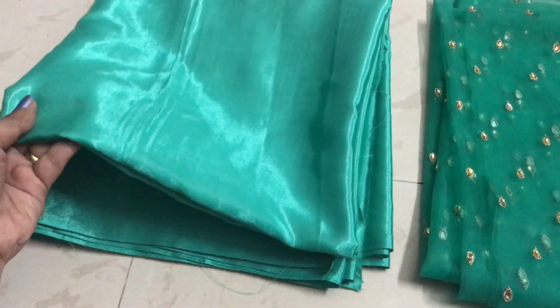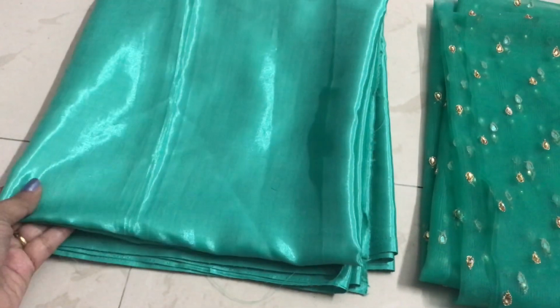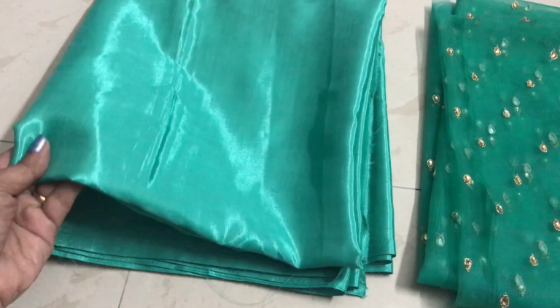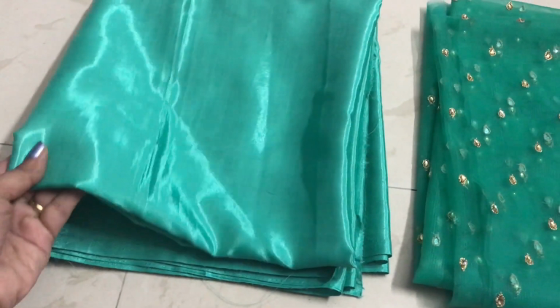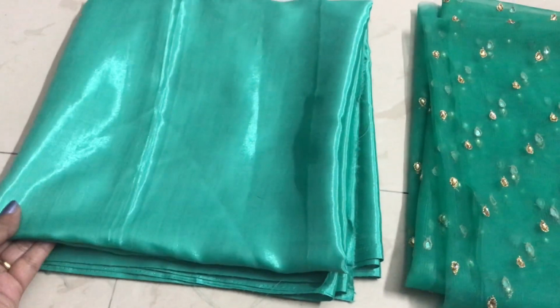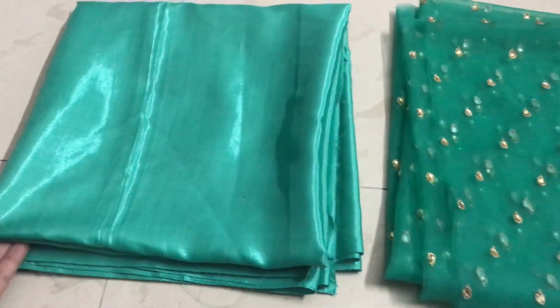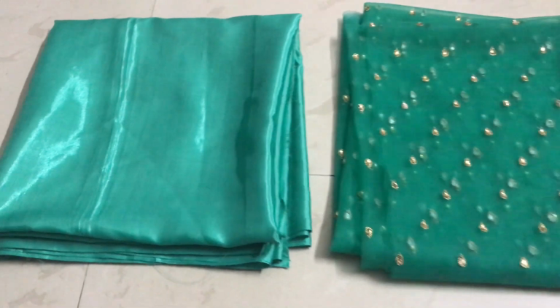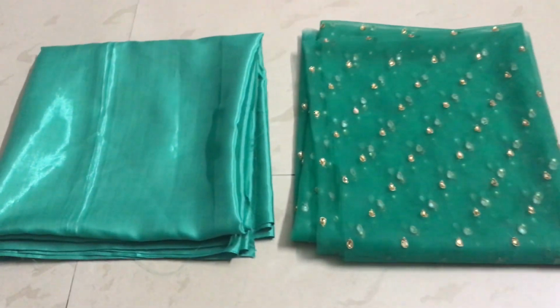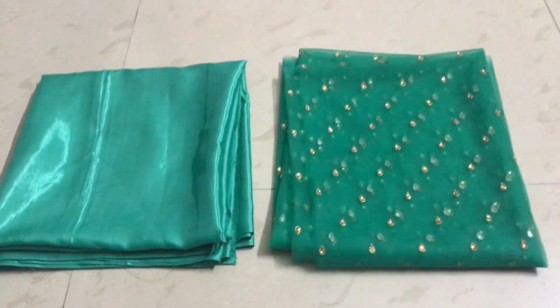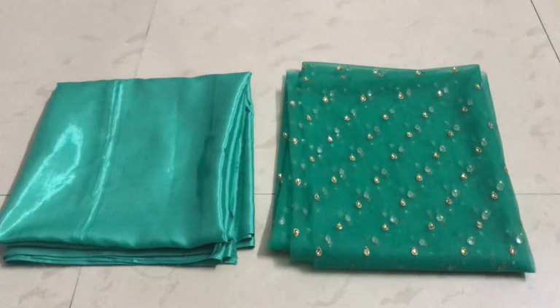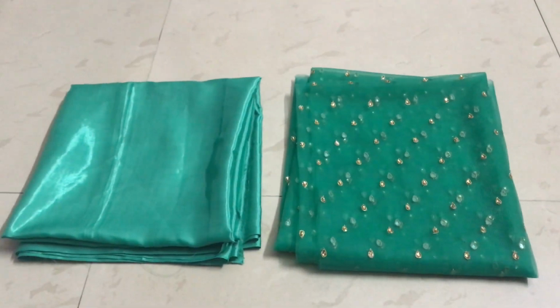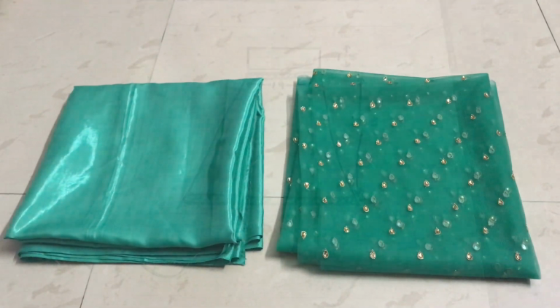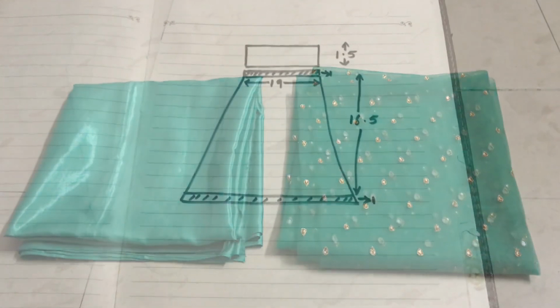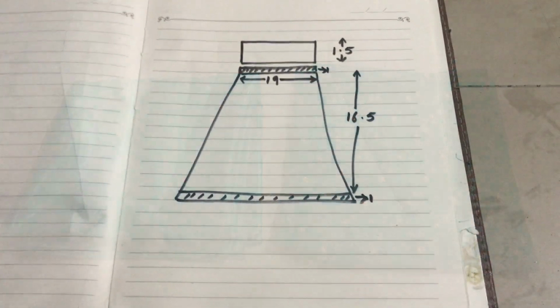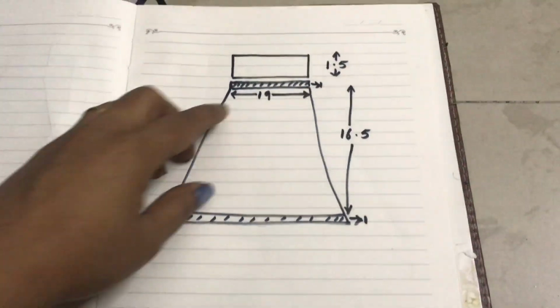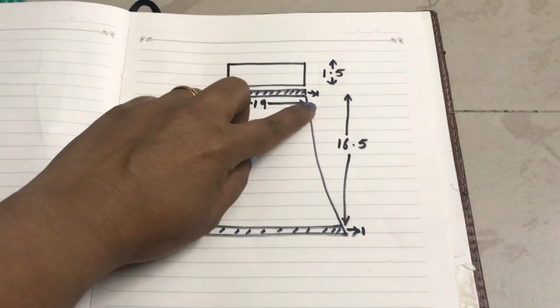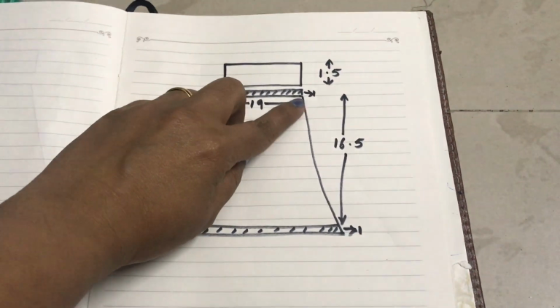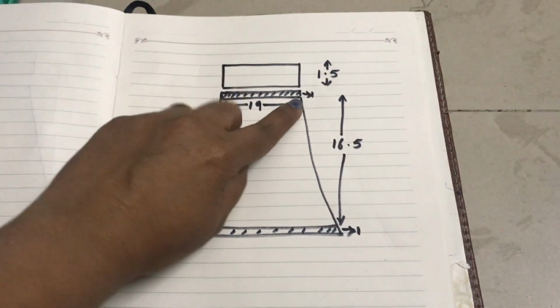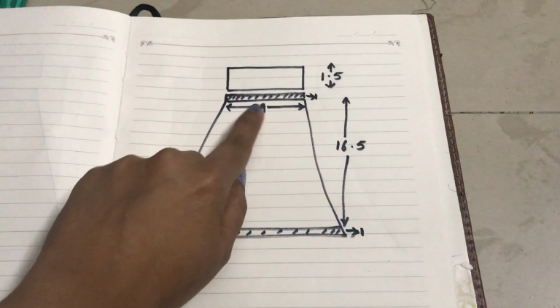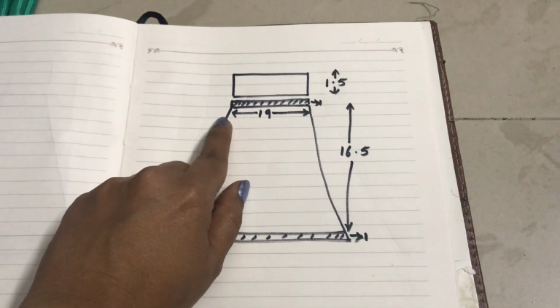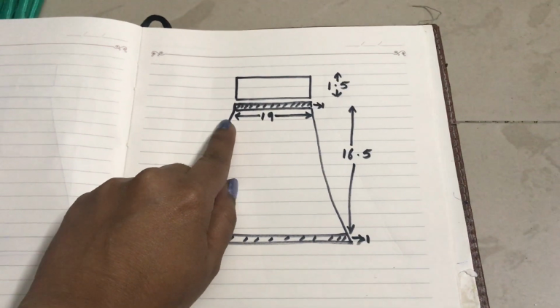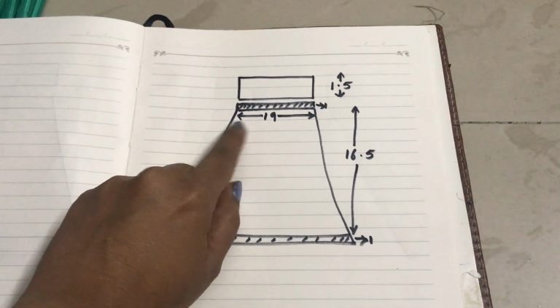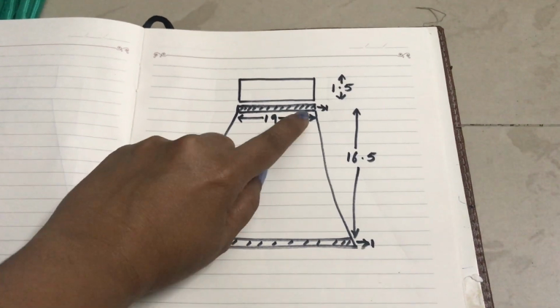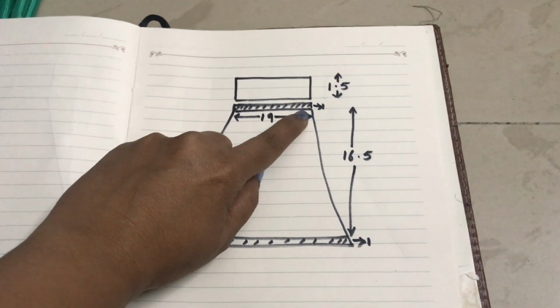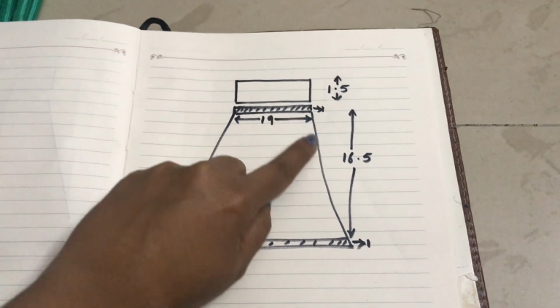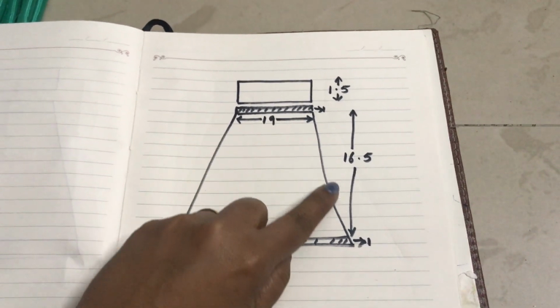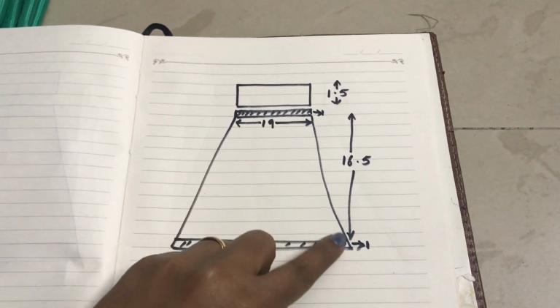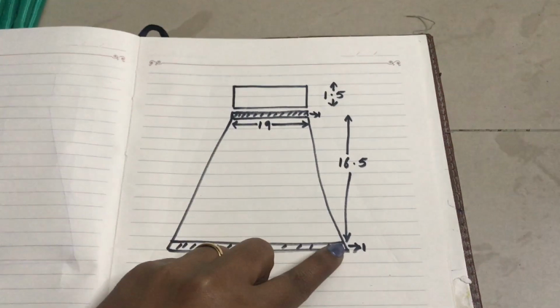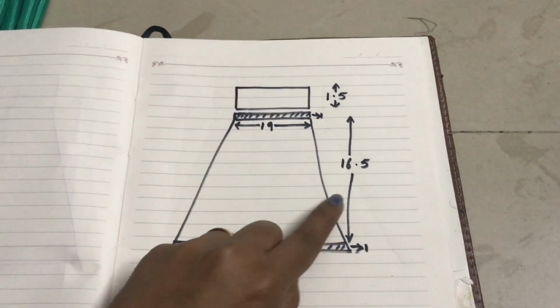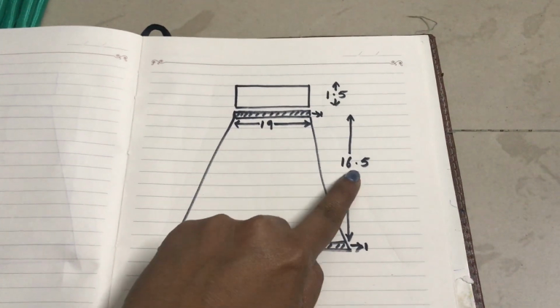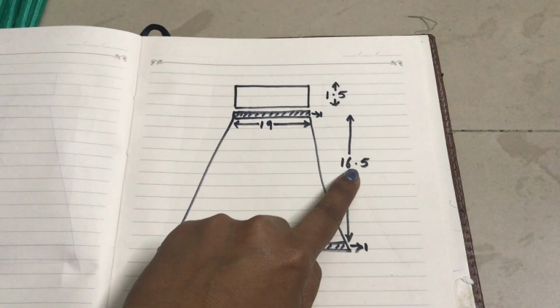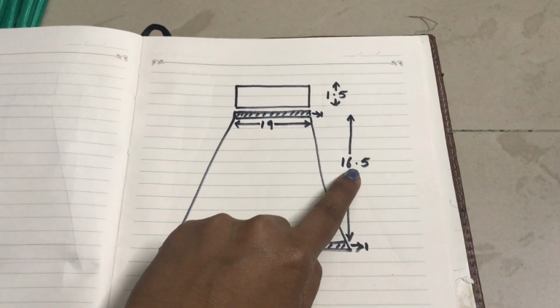I am going to make a blouse and a cape. And I am going to make this for a 3-year-old. First, I am going to show you the waist measurement. My total waist measurement is 19 inches and the height is 16.5 inches.